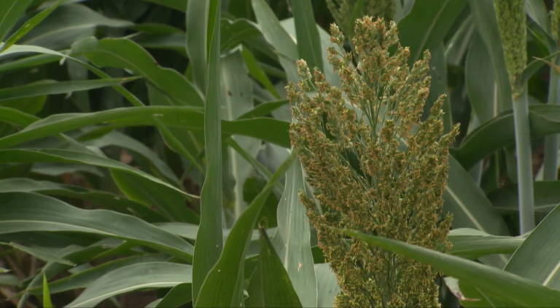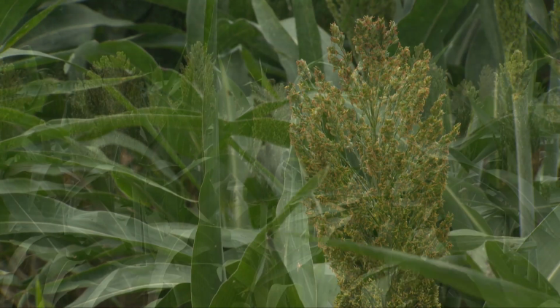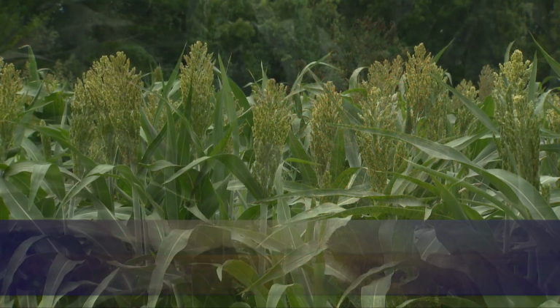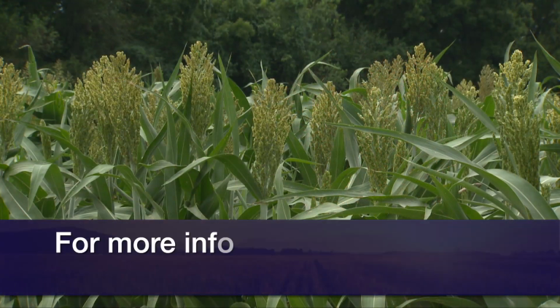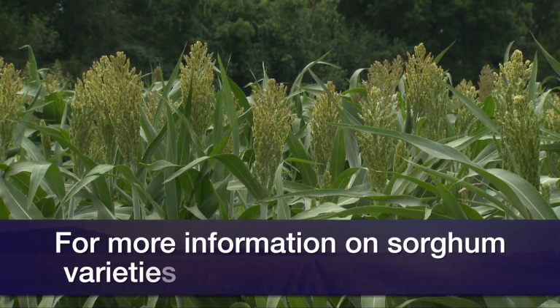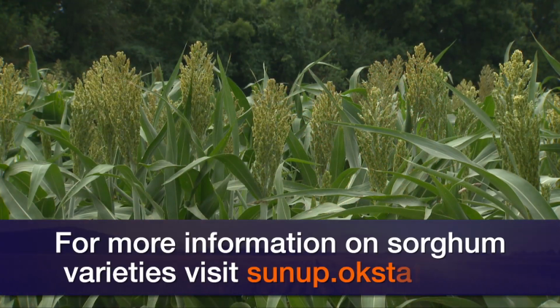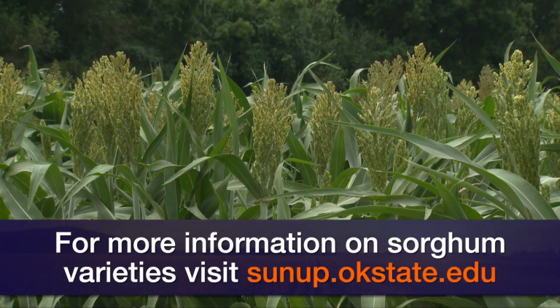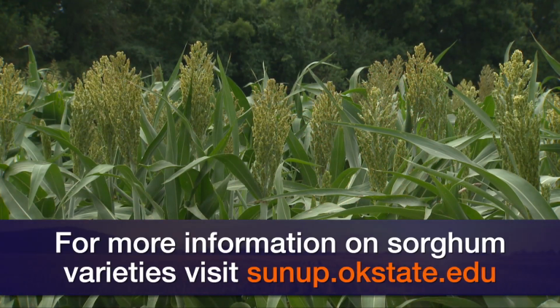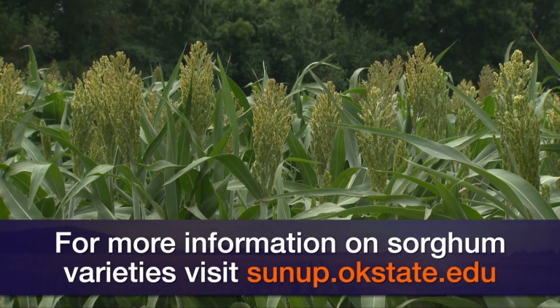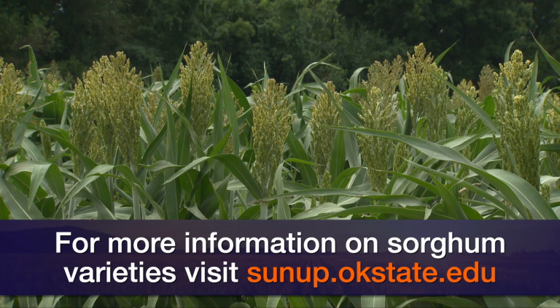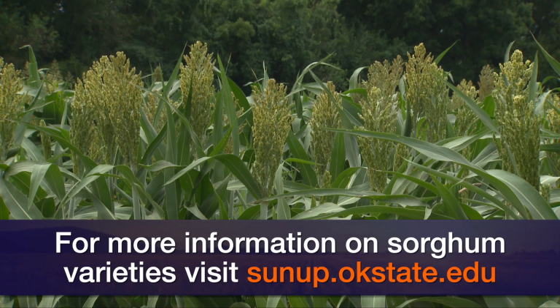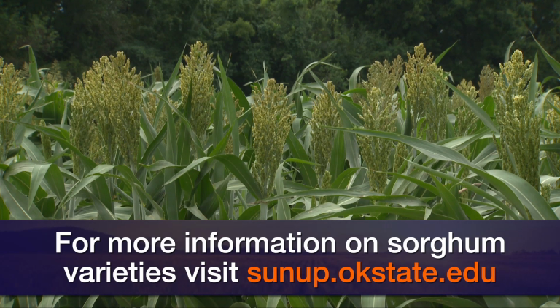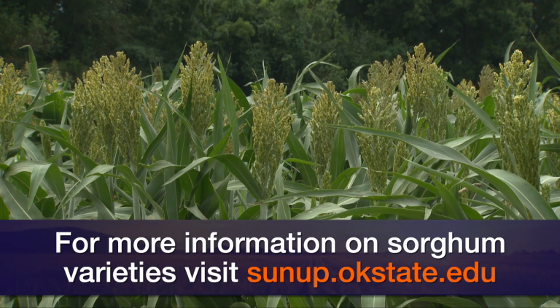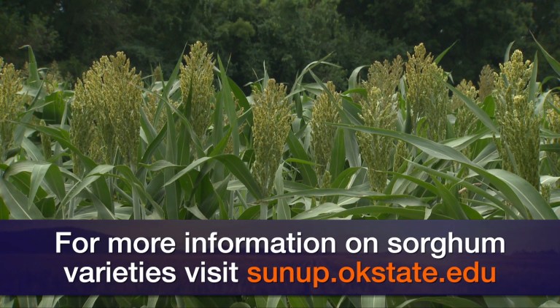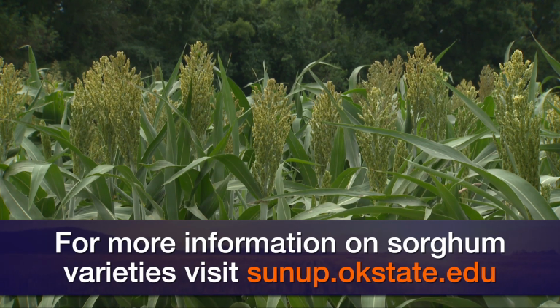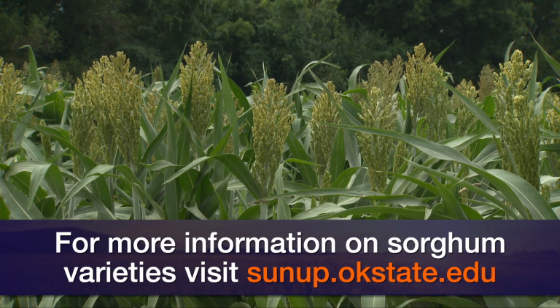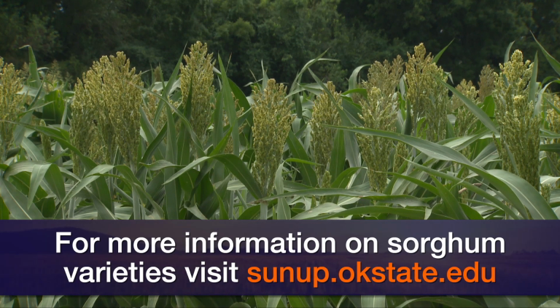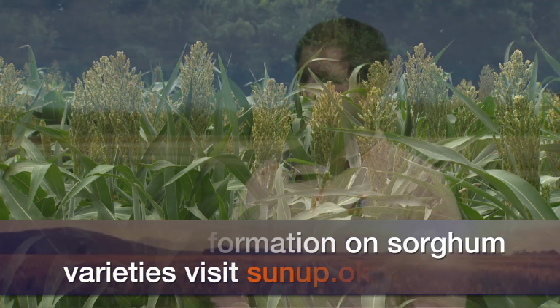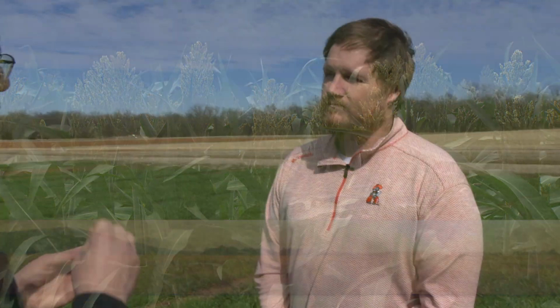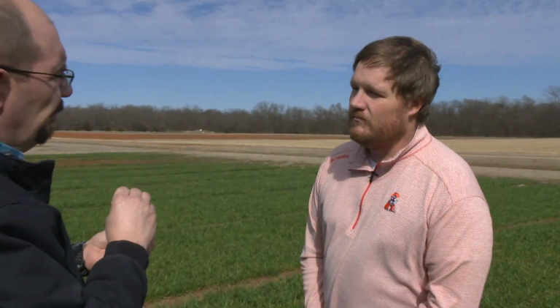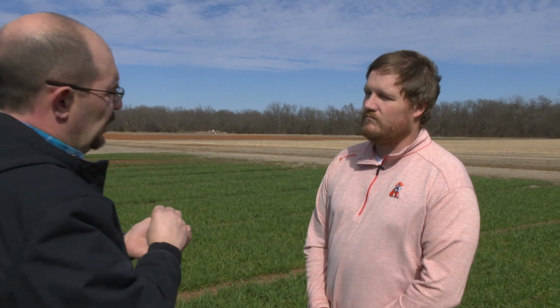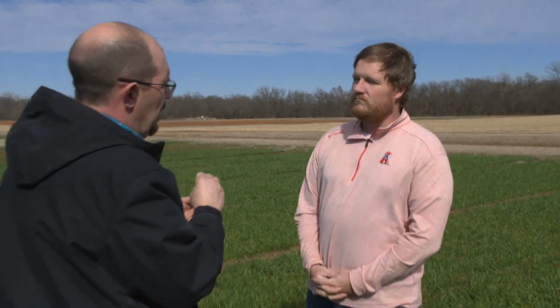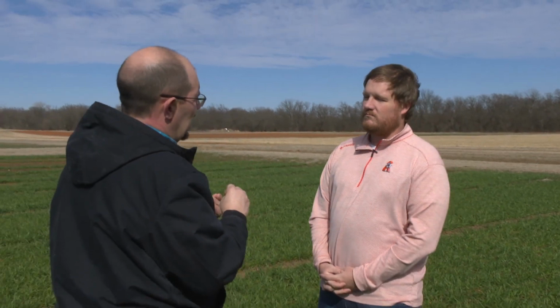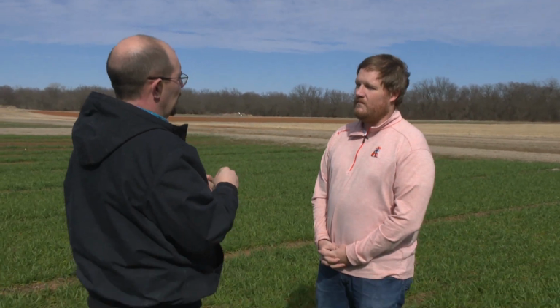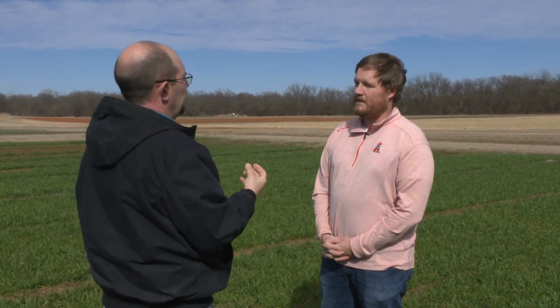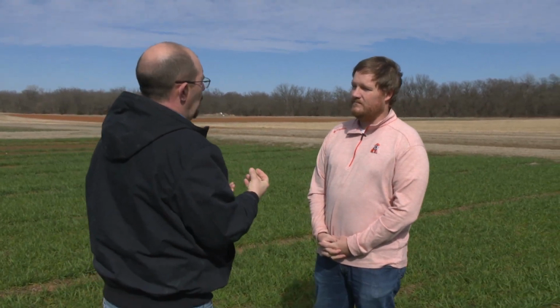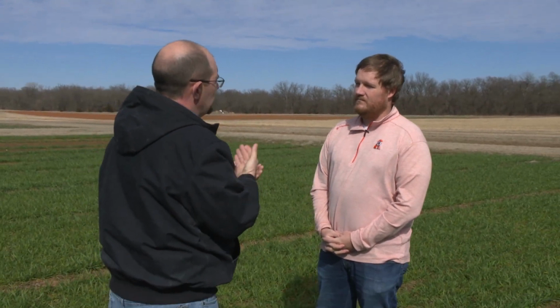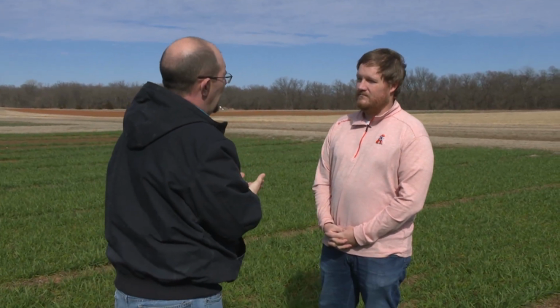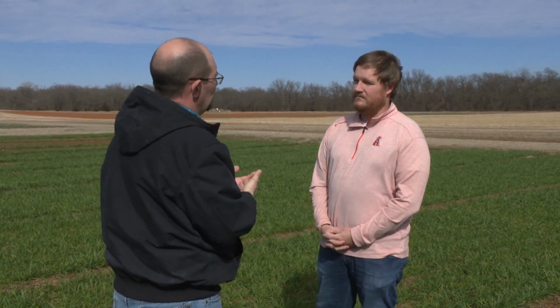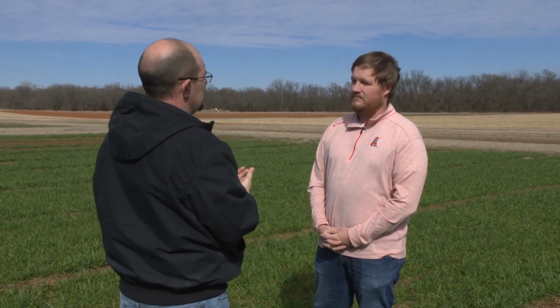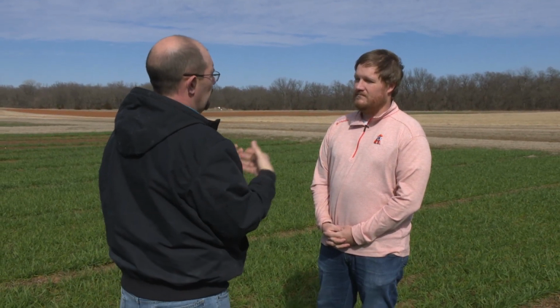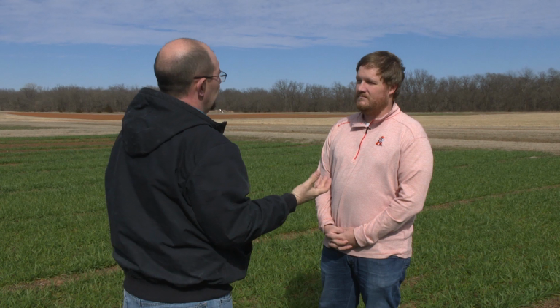That's probably the hallmark takeaway: no matter what you want to go with, talk to your local dealer because there are some really good yield options. For the producer that may not be familiar with sorghum, what are some of the high points of planting sorghum over the summer?